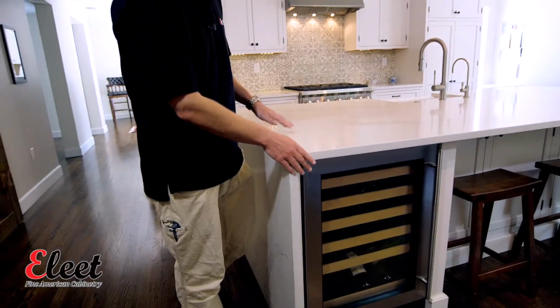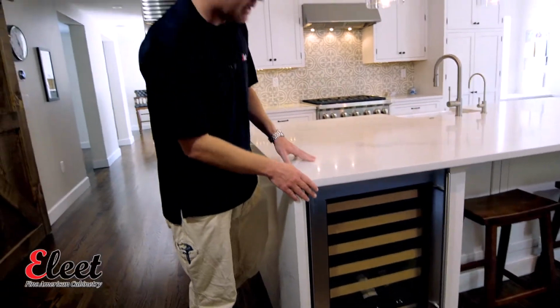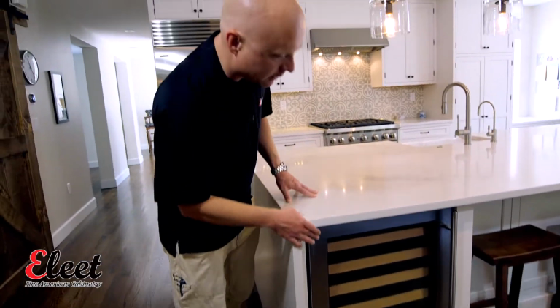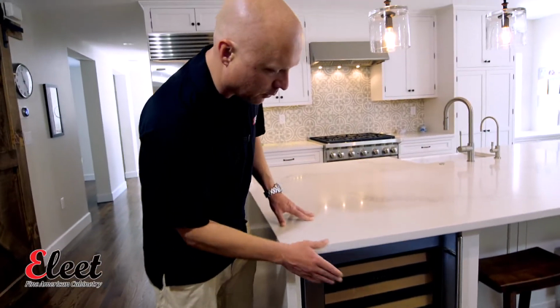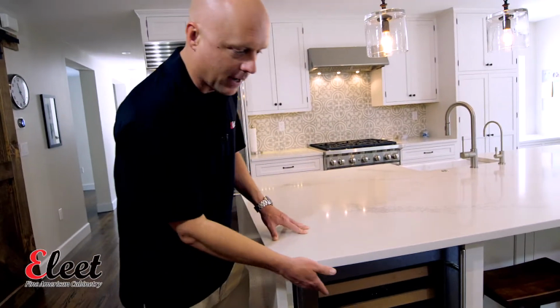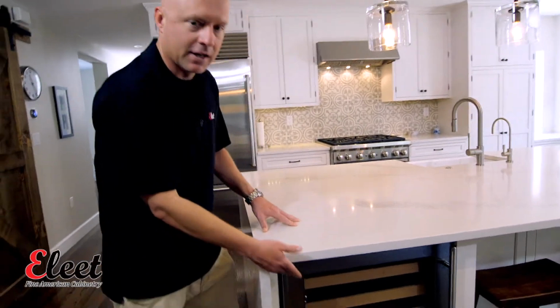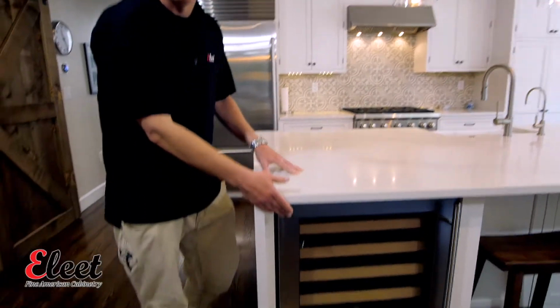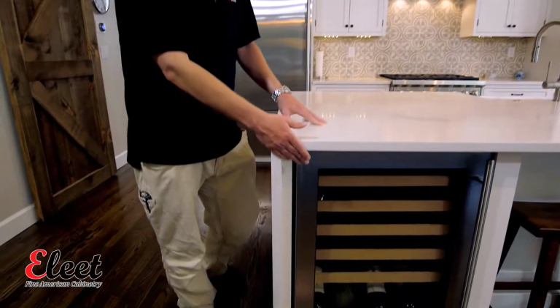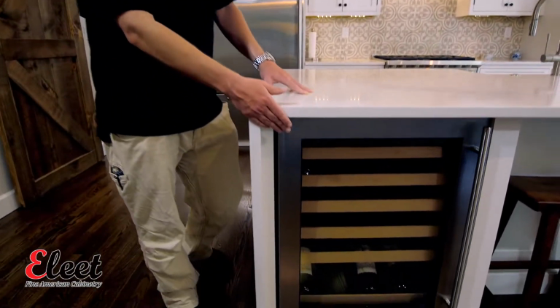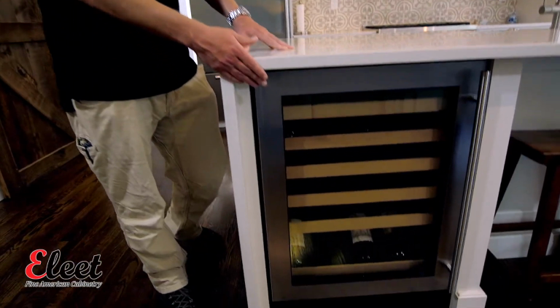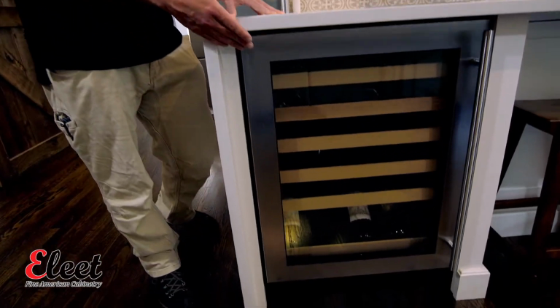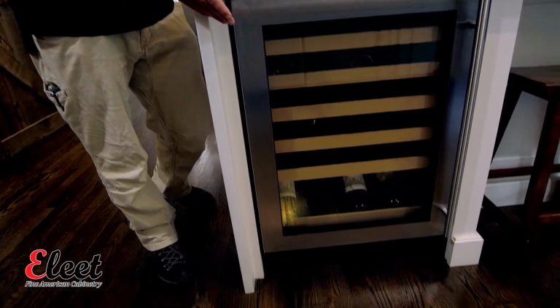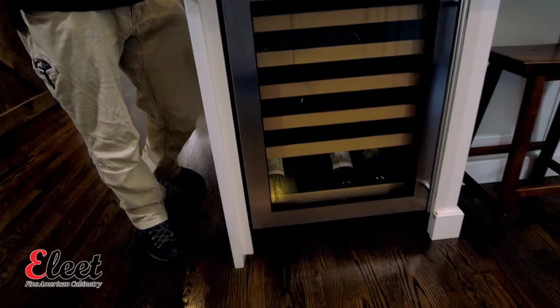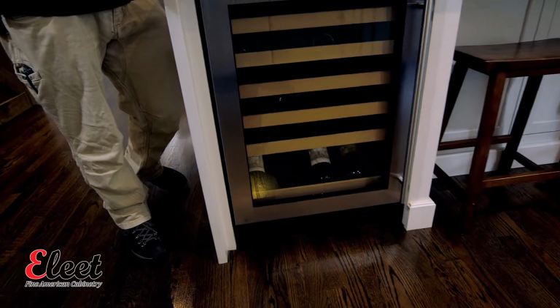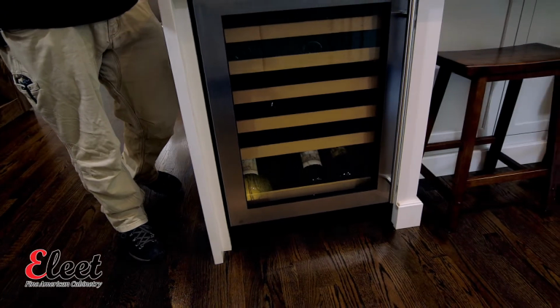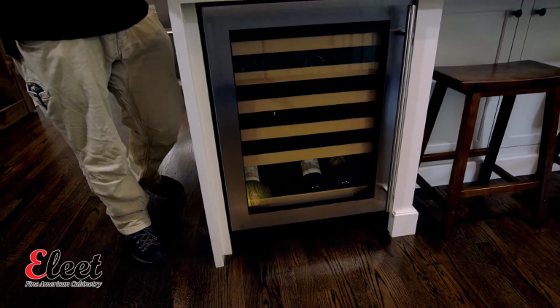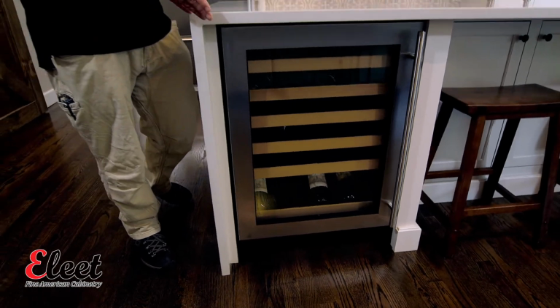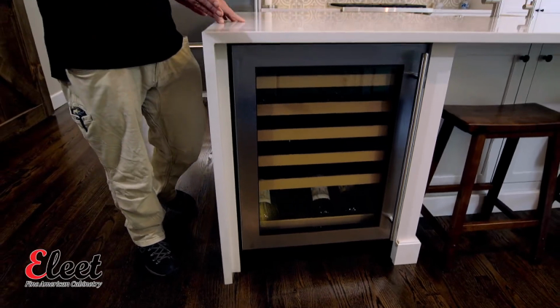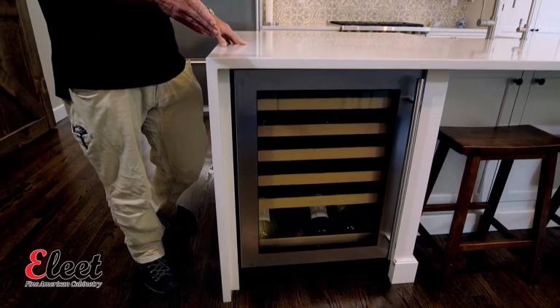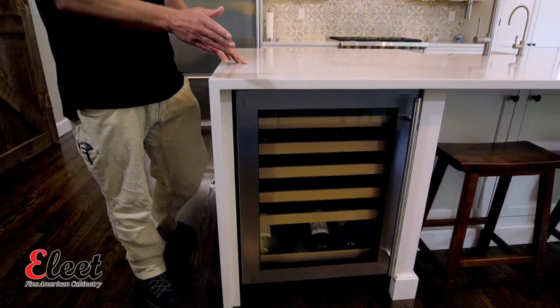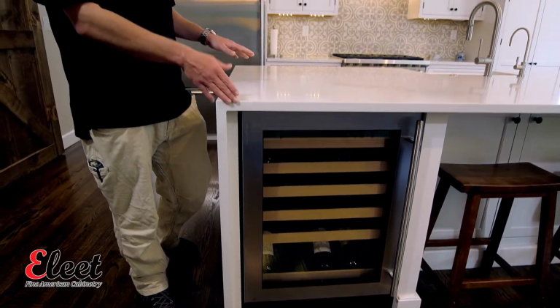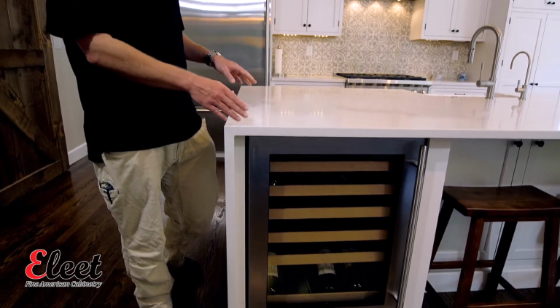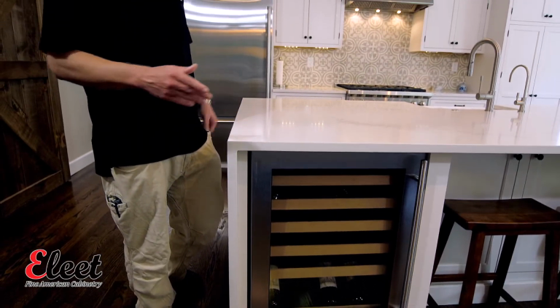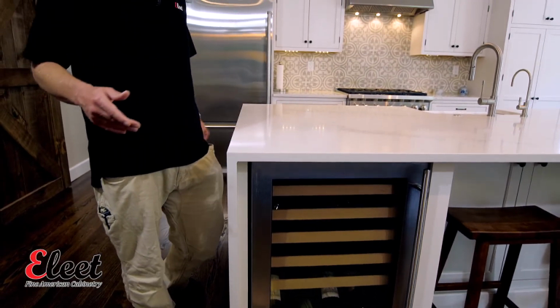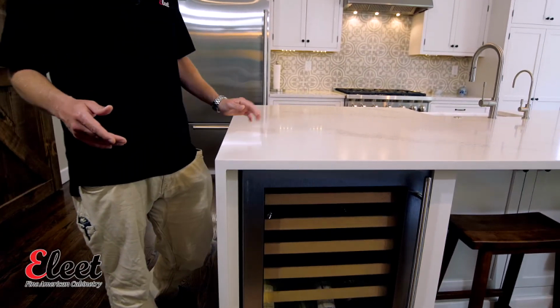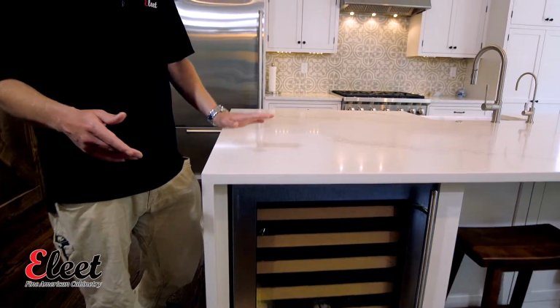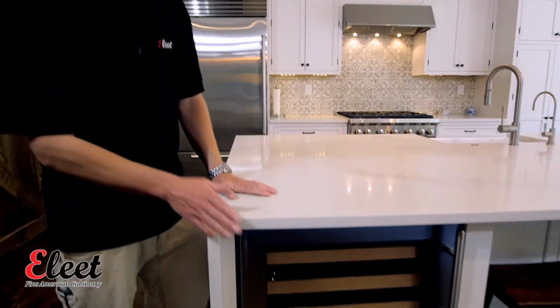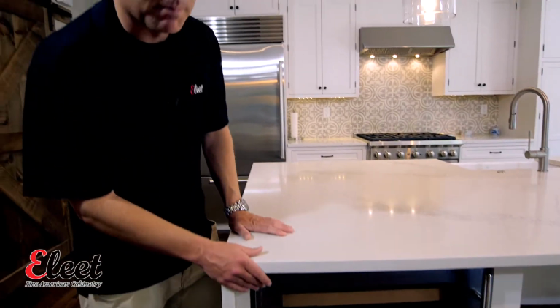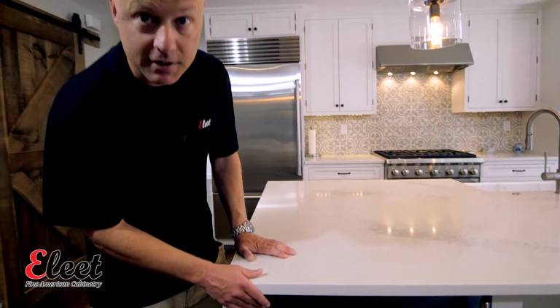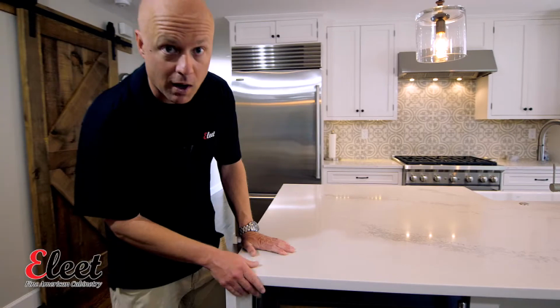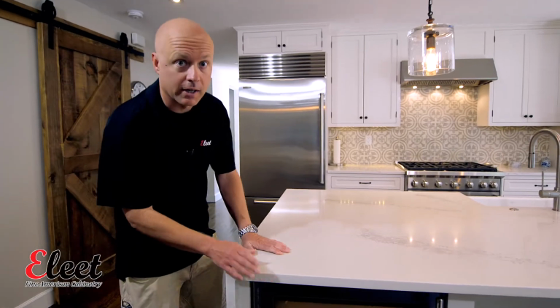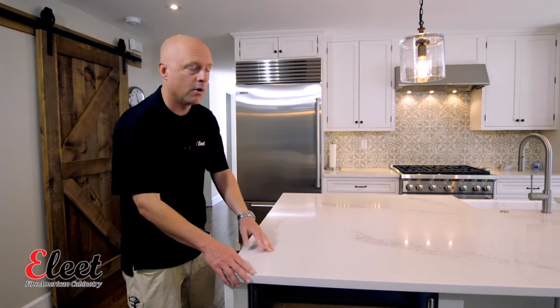Anchoring the end here, we've got the entertainment portion of the island, which is our wine fridge. Everybody can appreciate a glass of wine or a beer at the end of the day, so this is a great place to unwind when you get home.